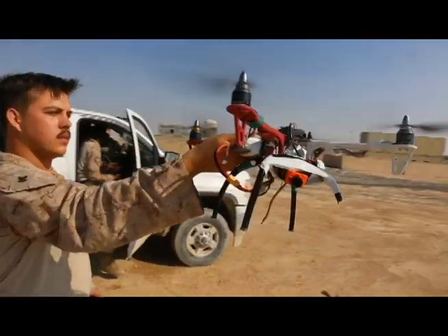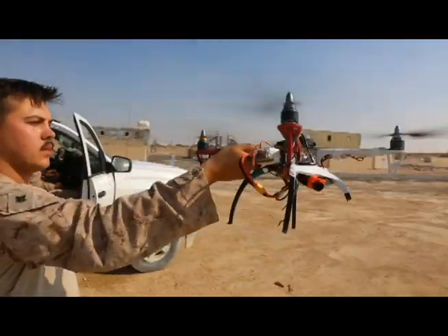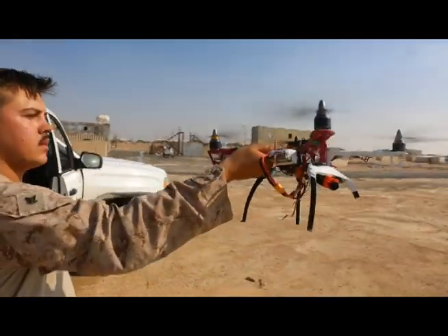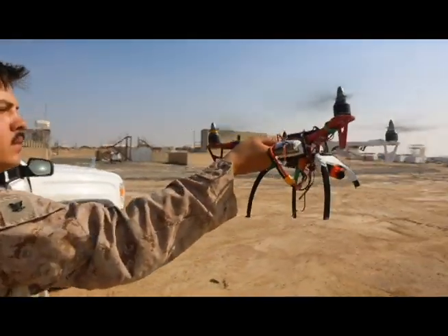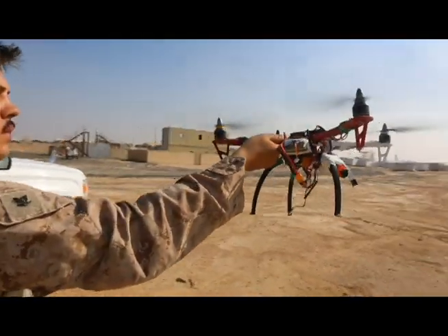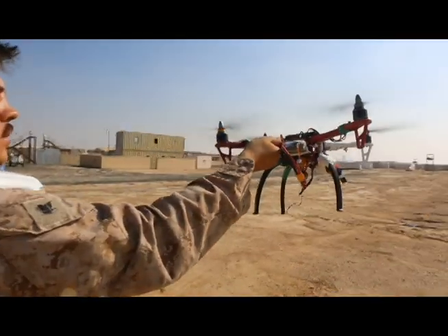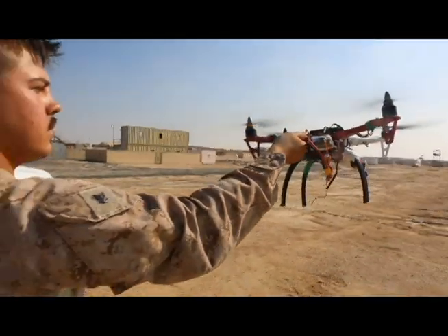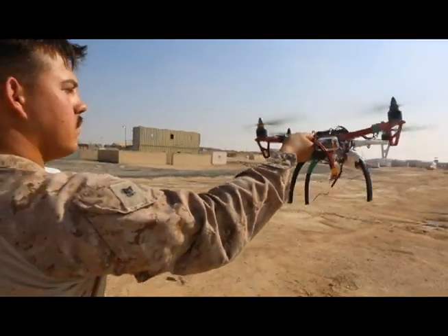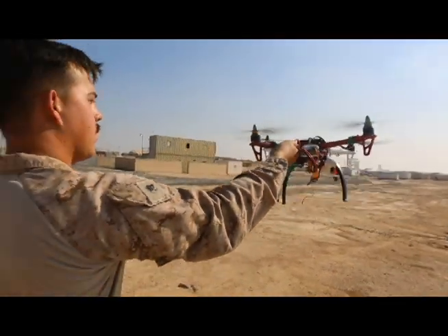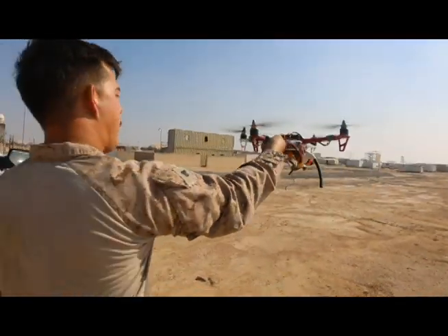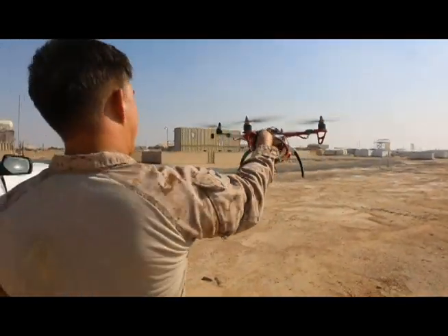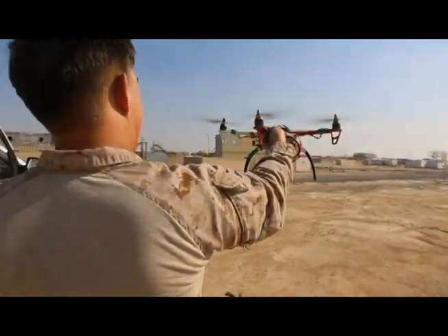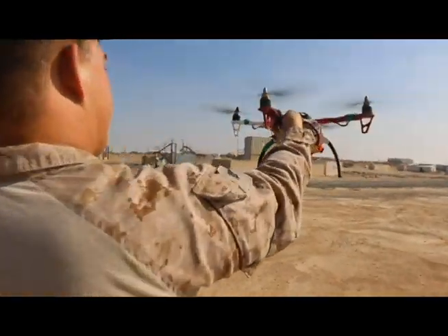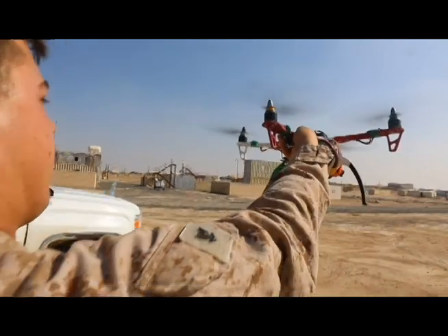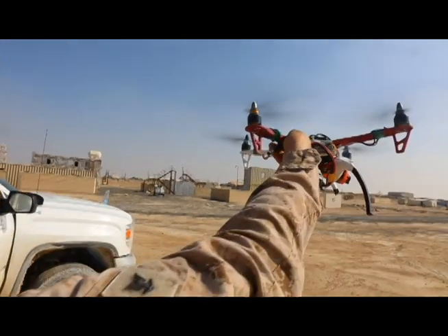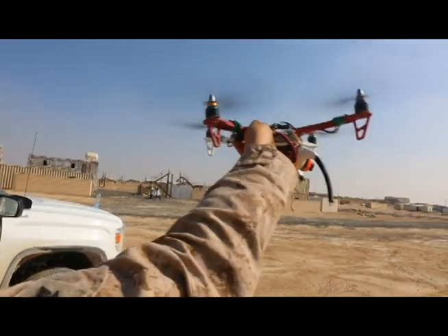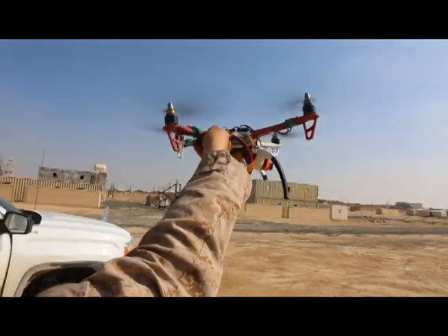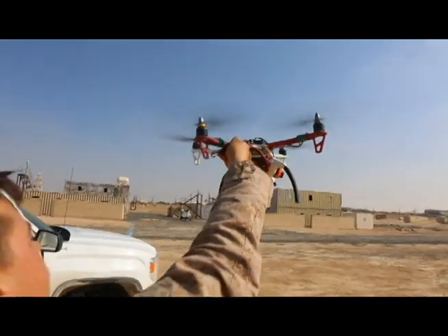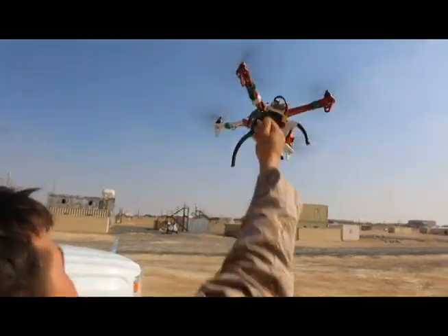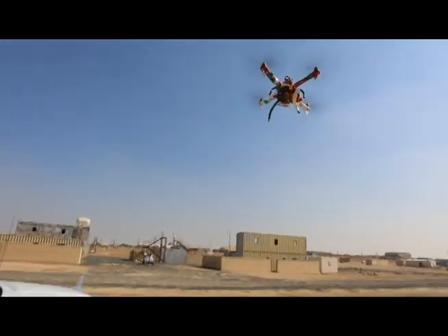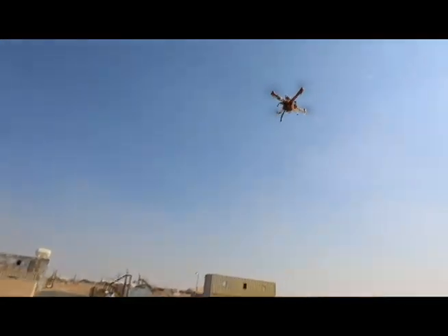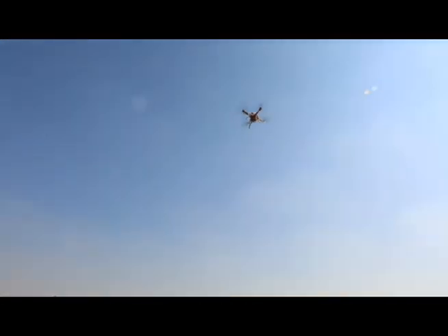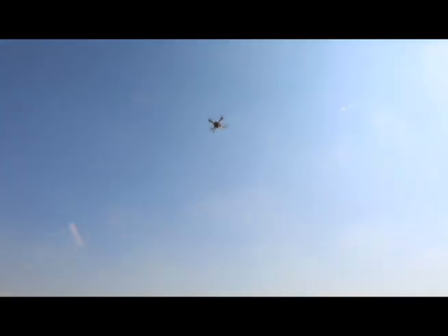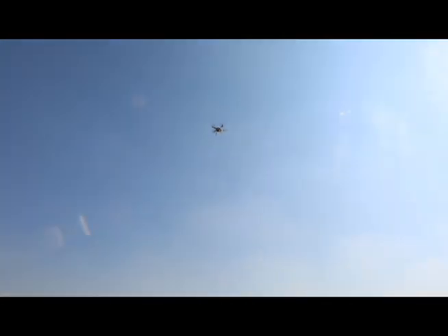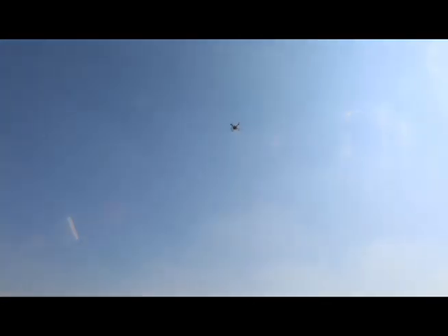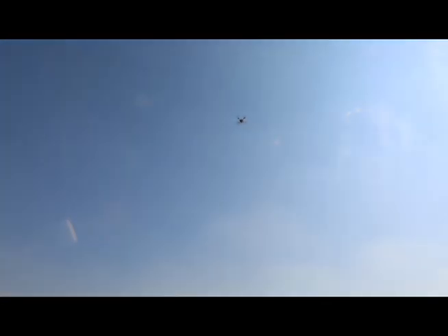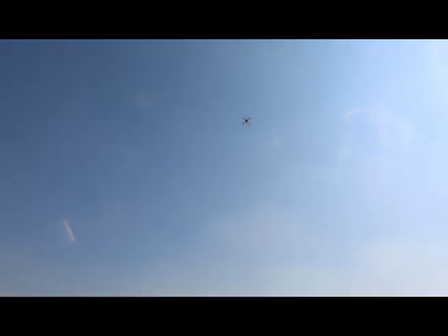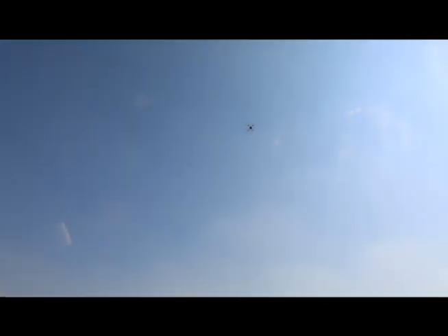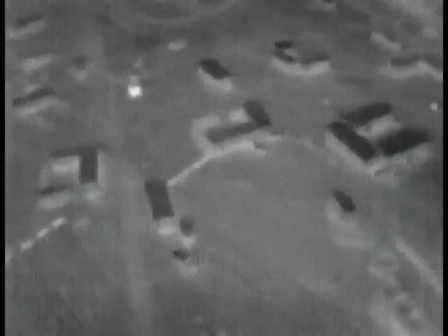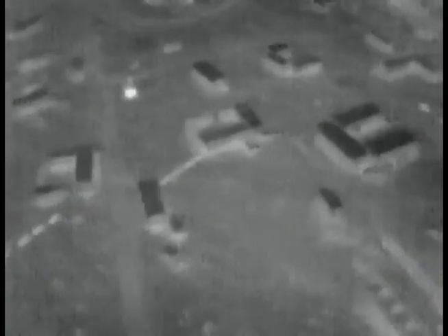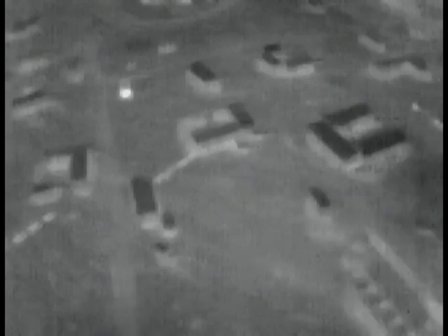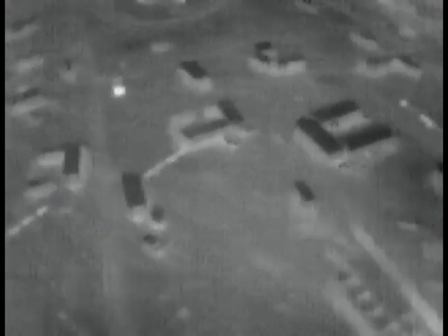Because having eyes on a large group is very difficult with permanent or fixed cameras. But it's very easy to put a drone in the air that has a camera attached to it to get eyes on the entire crowd.